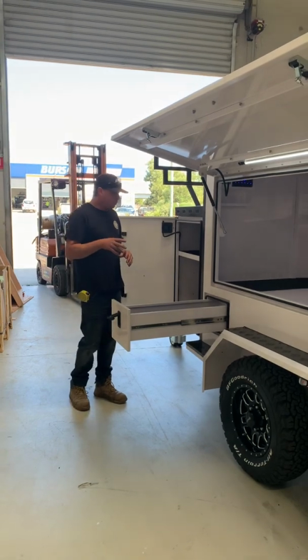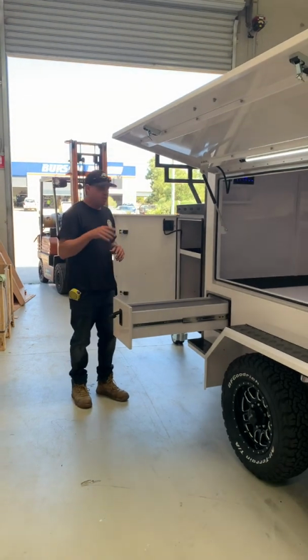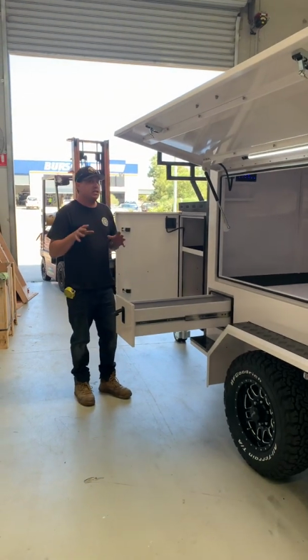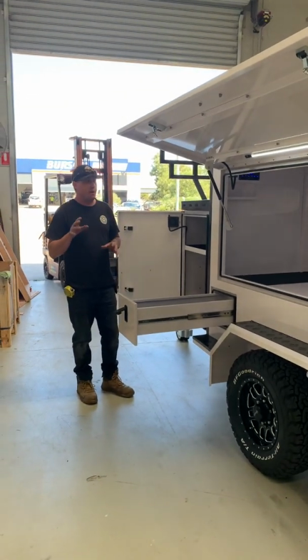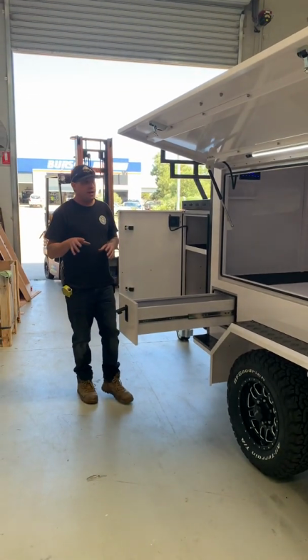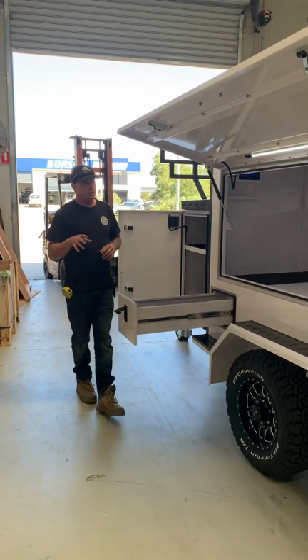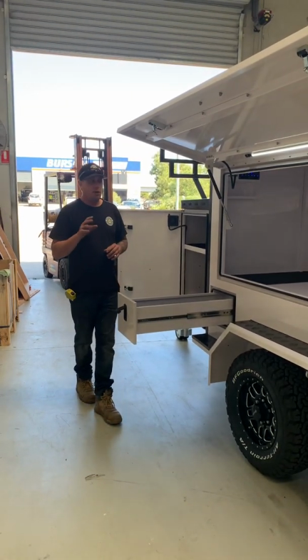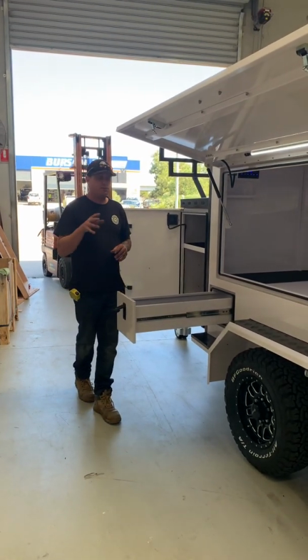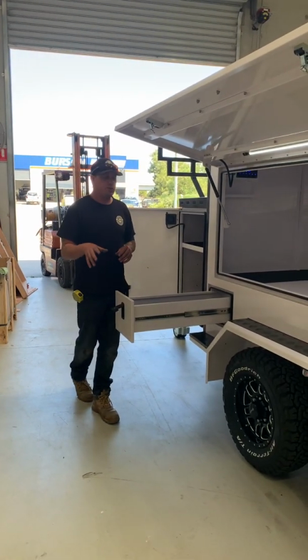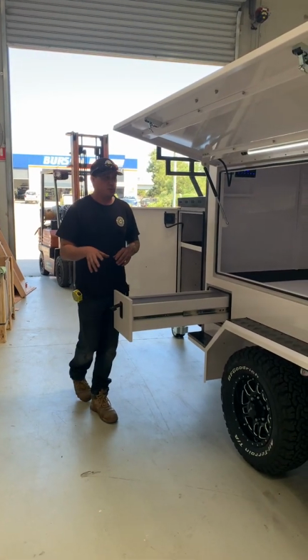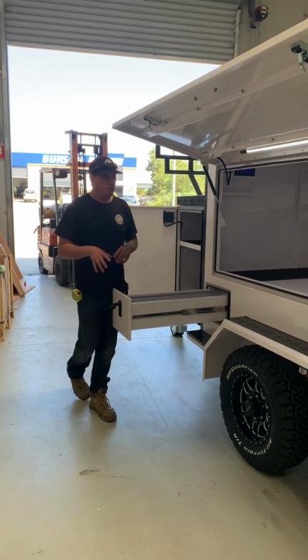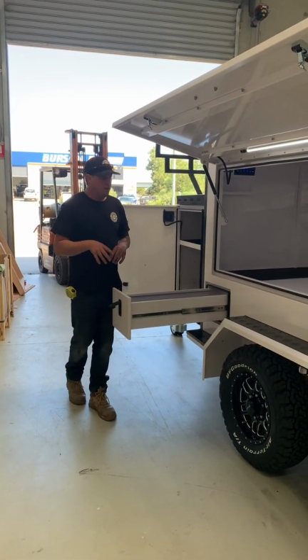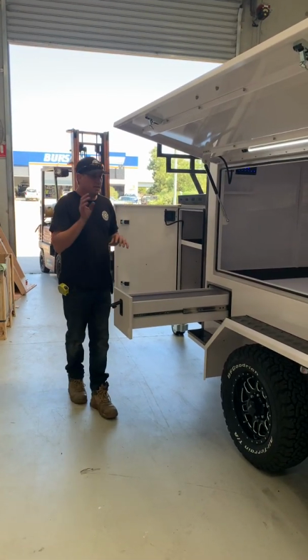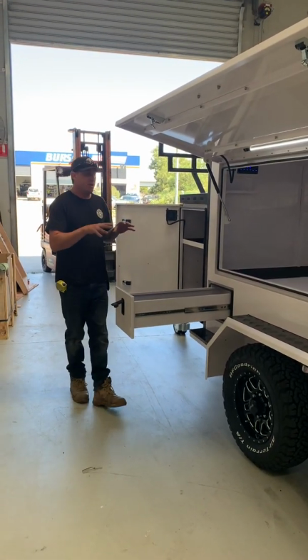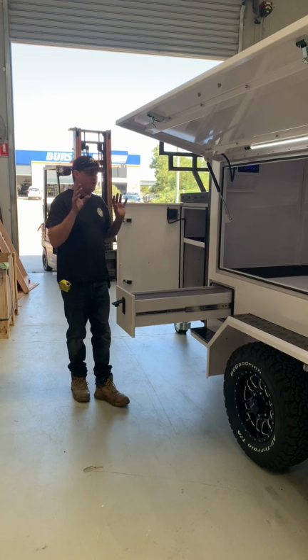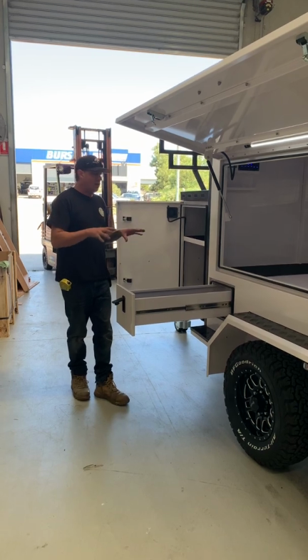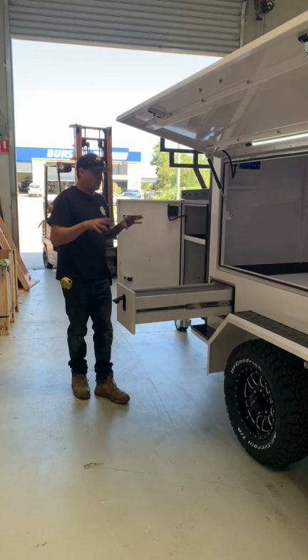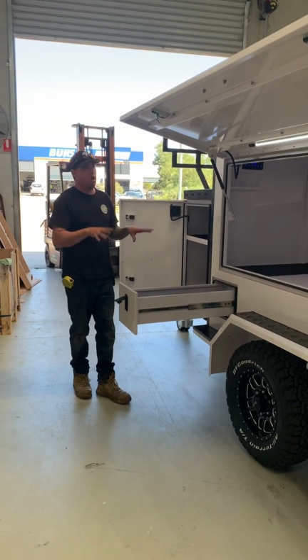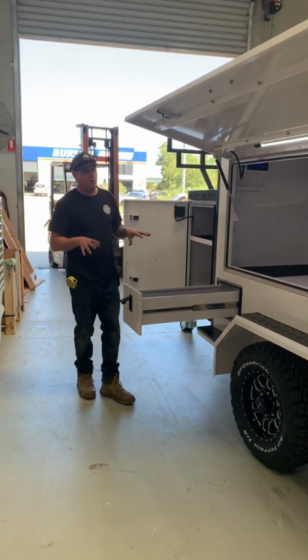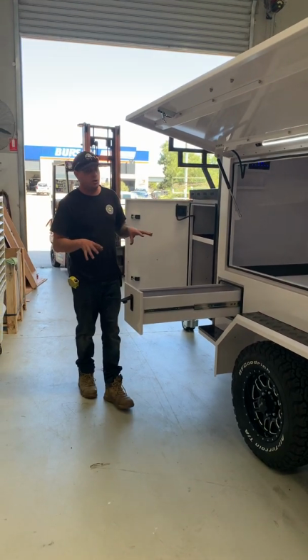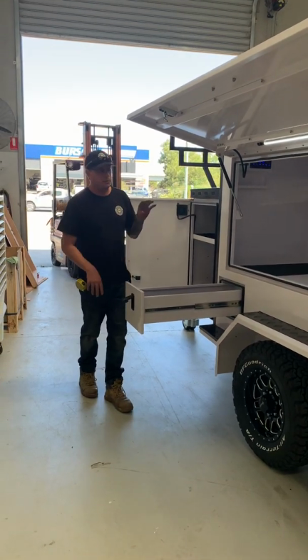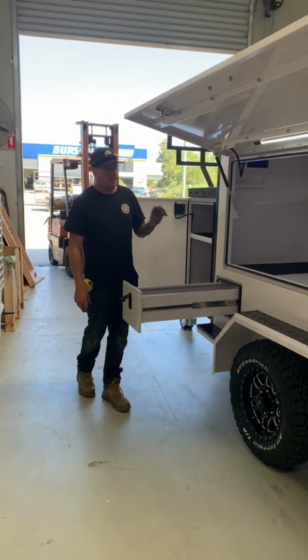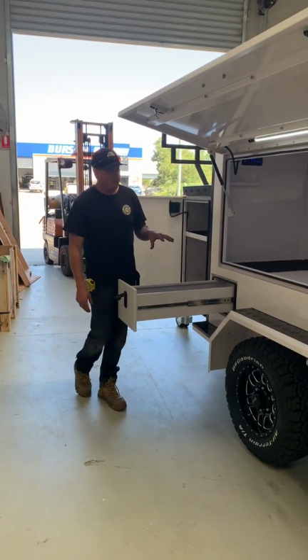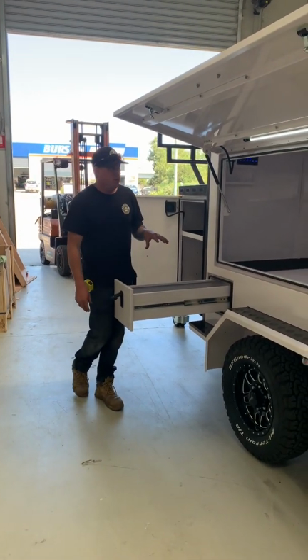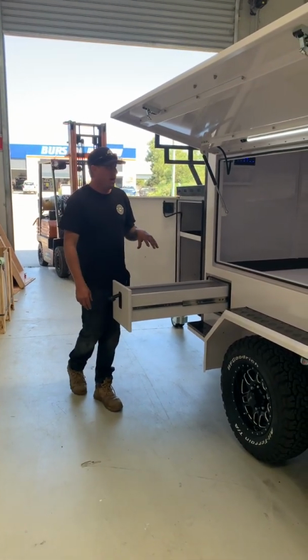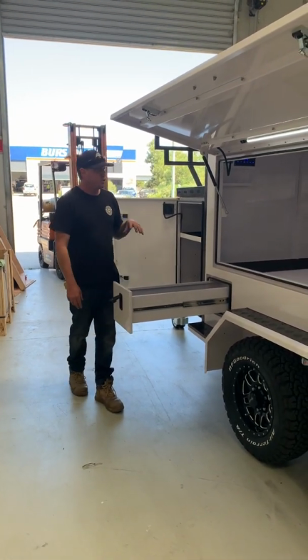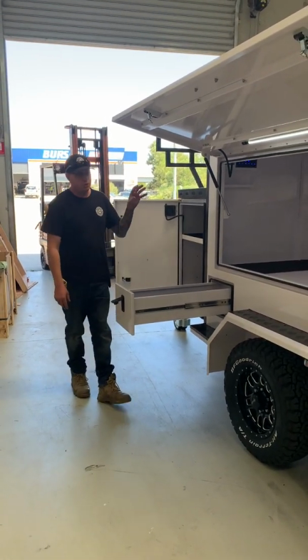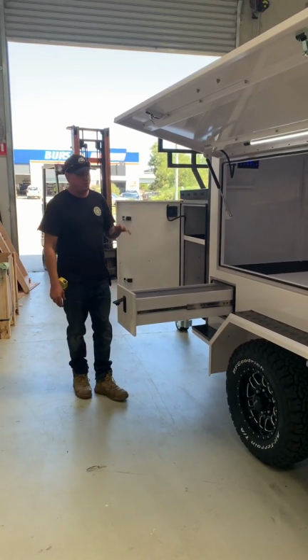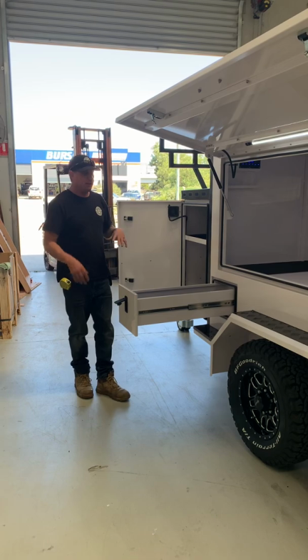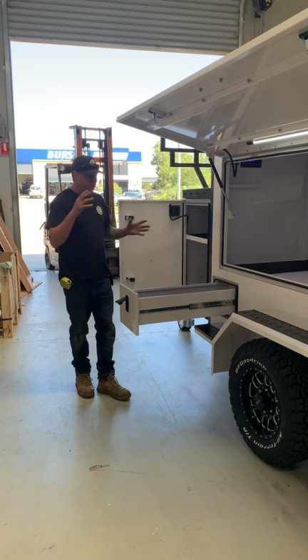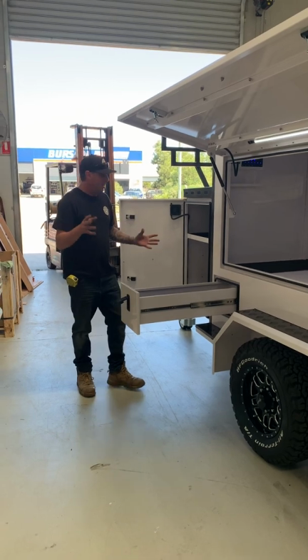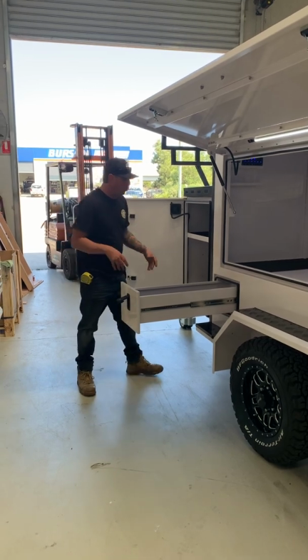This is a big one. I designed this for America, but obviously for Australia as well. This is my very first one — my own personal trailer that I'm going to keep. So we're going to do a bit of a video — let me take you for a walk.